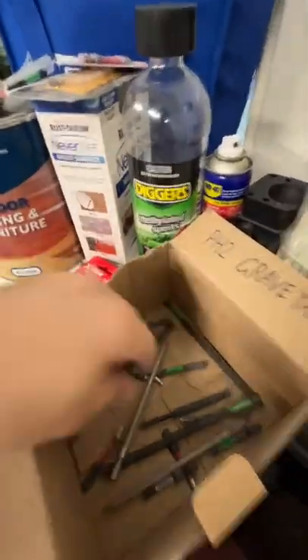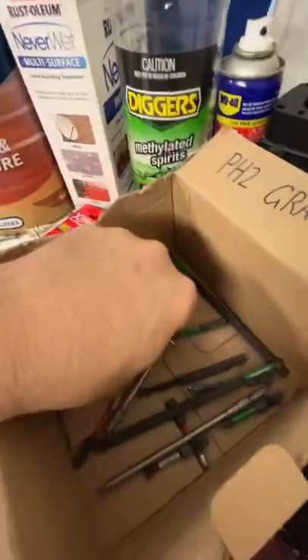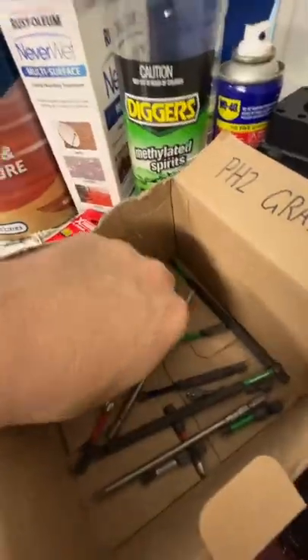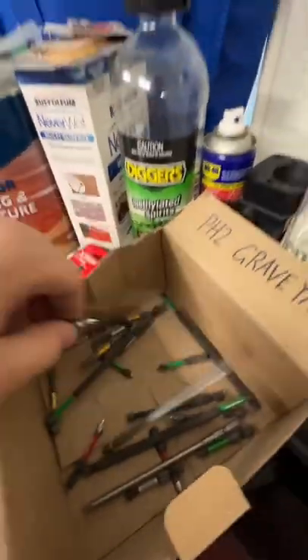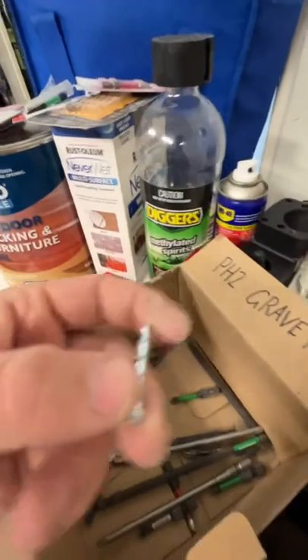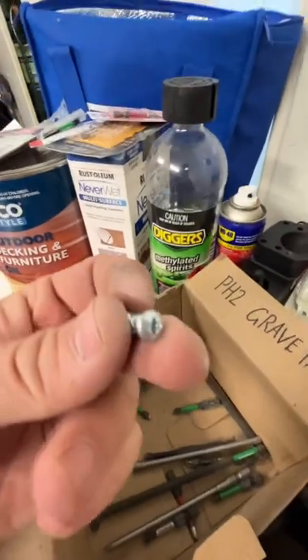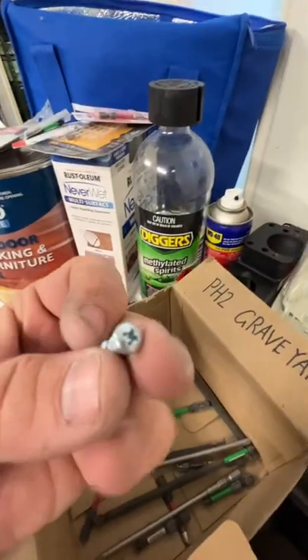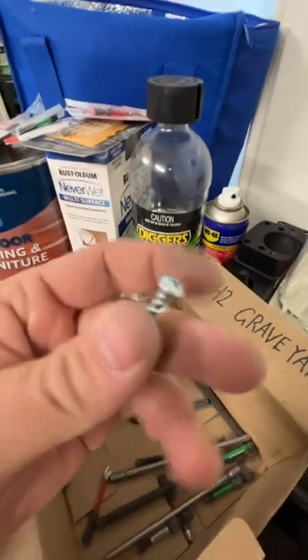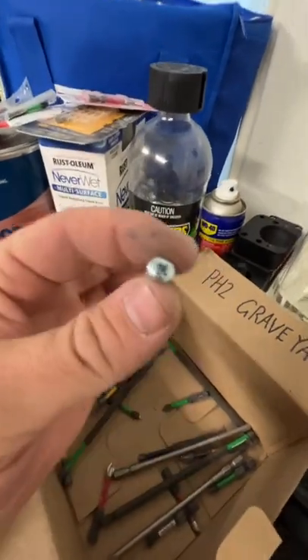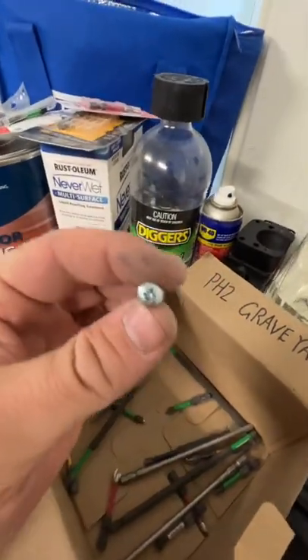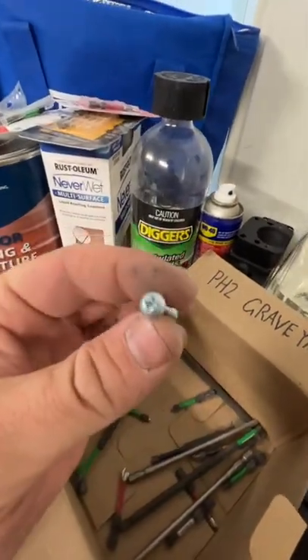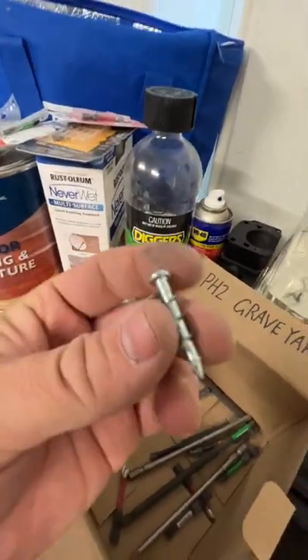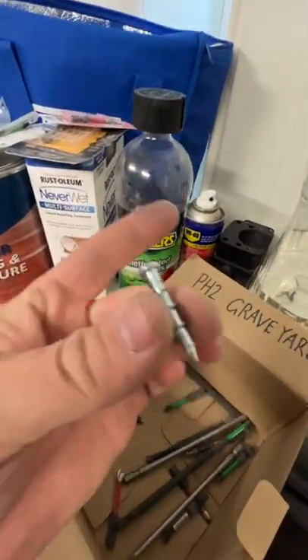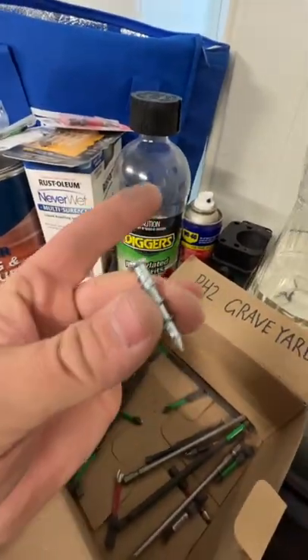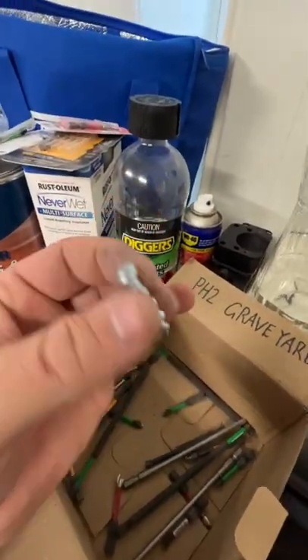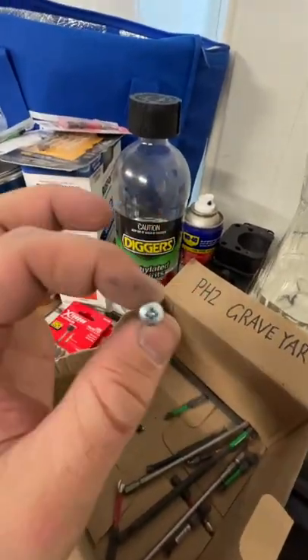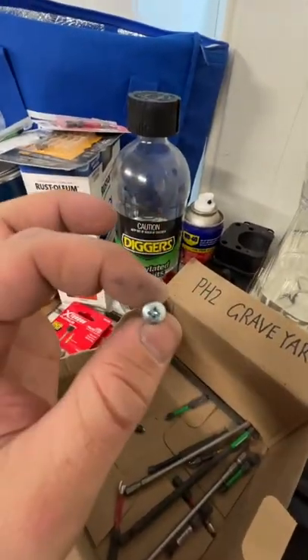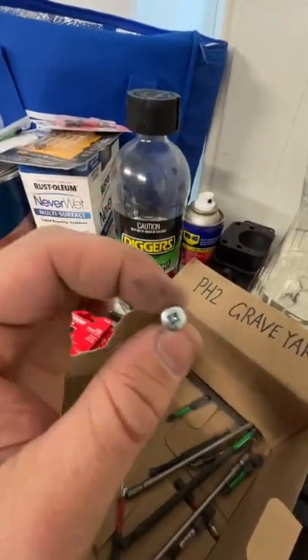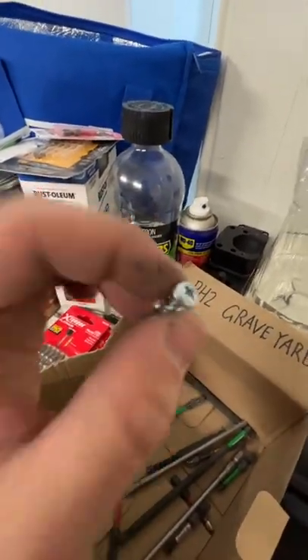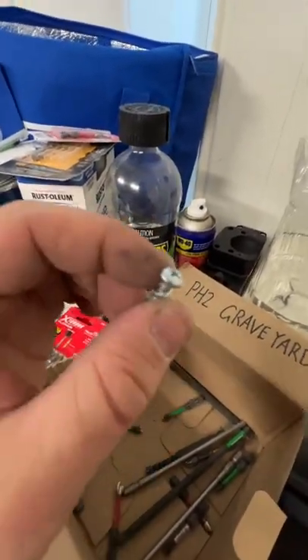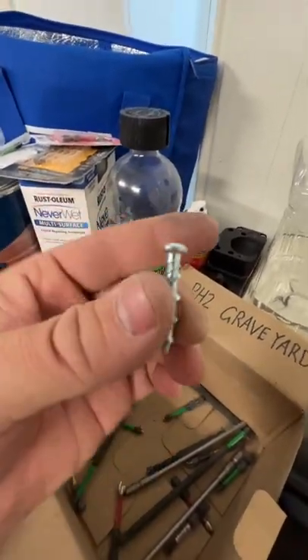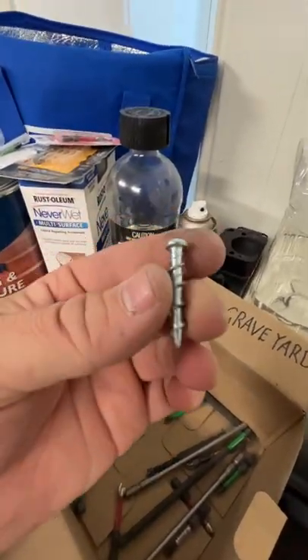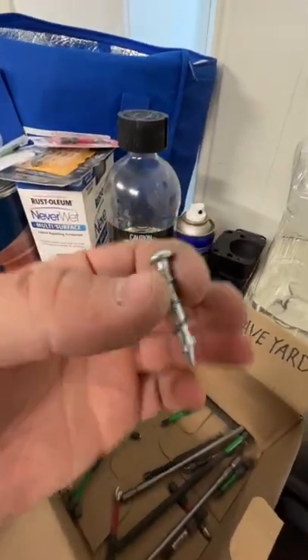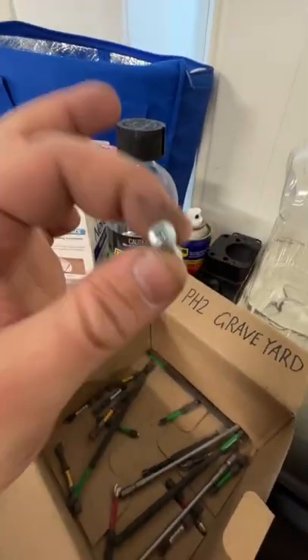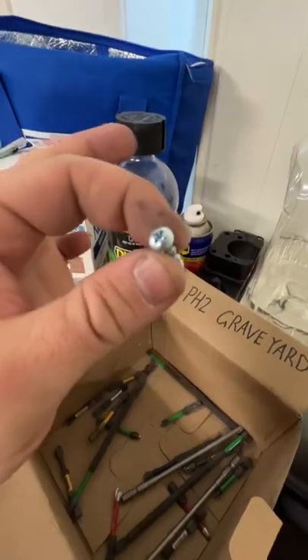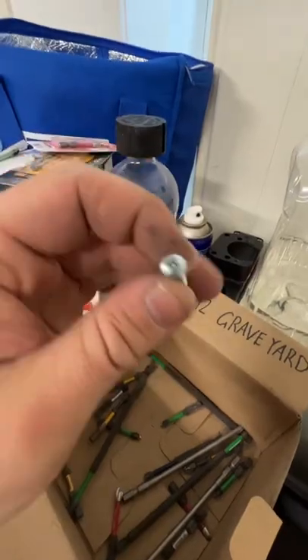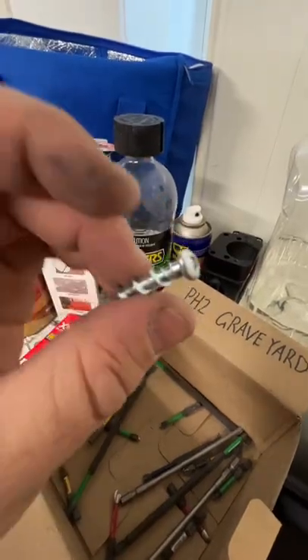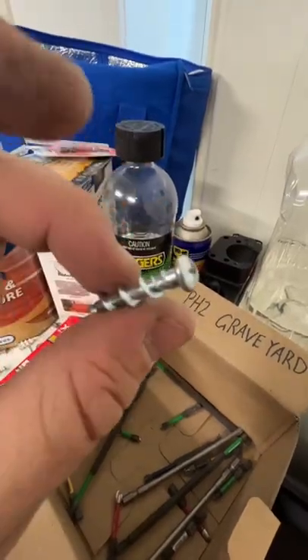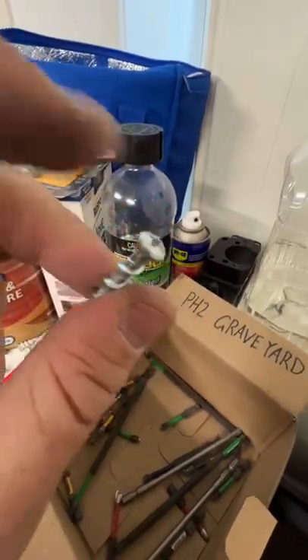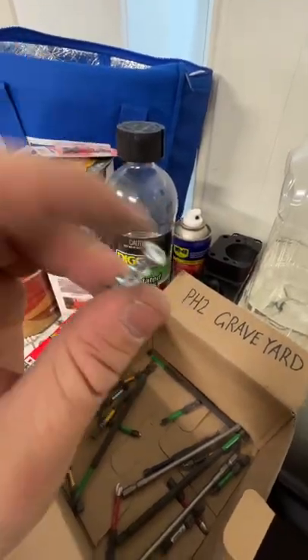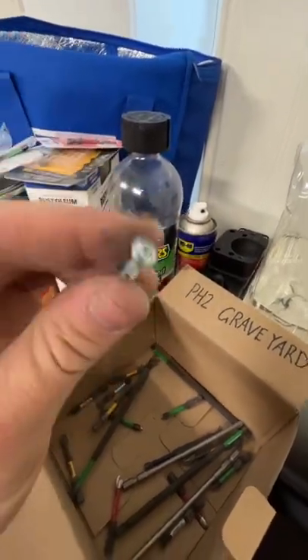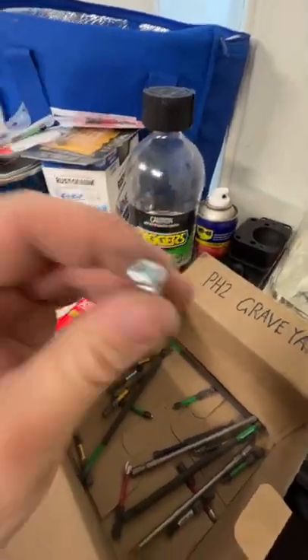Obviously I would rather be using the square drives to be punching these into concrete, so keep that in mind. I'm trying to get the boss to get the square drives.